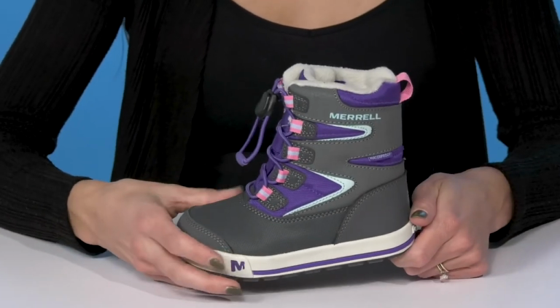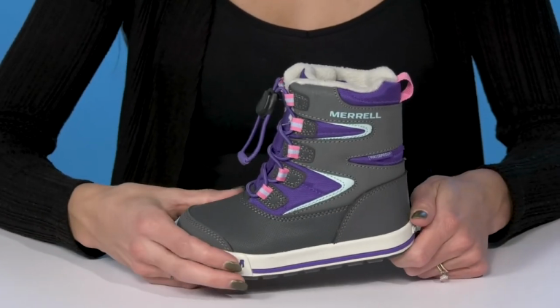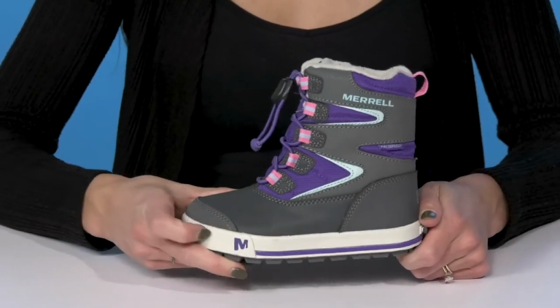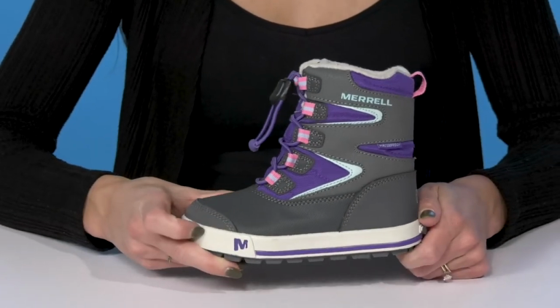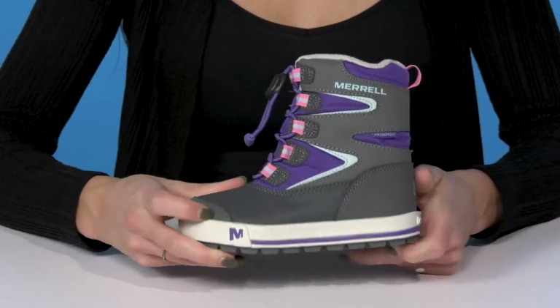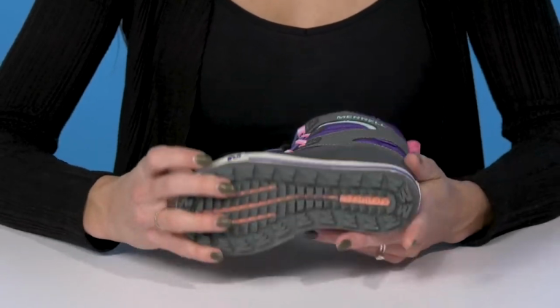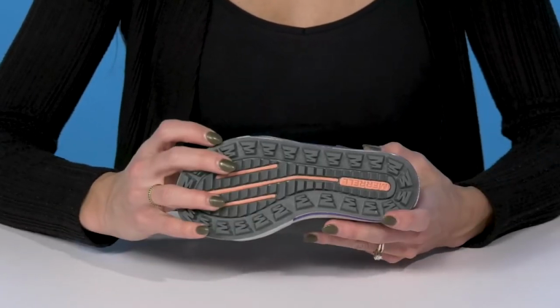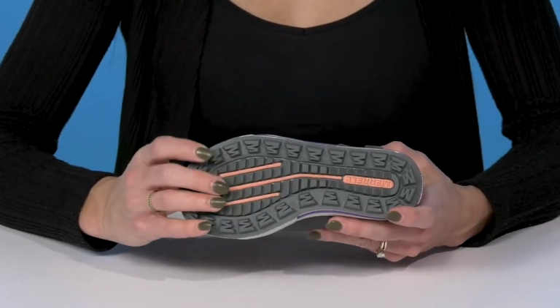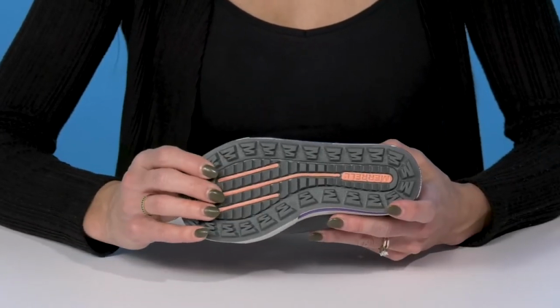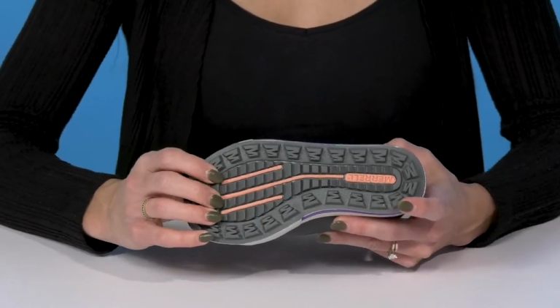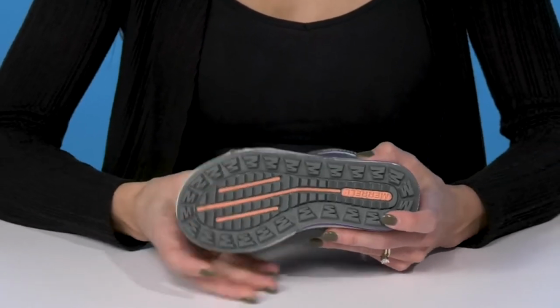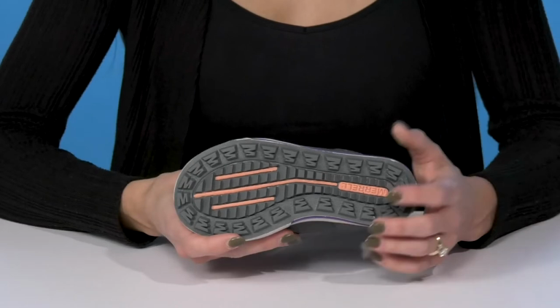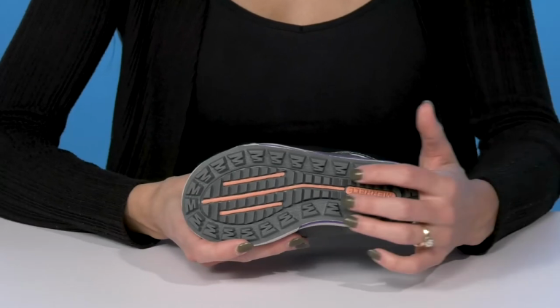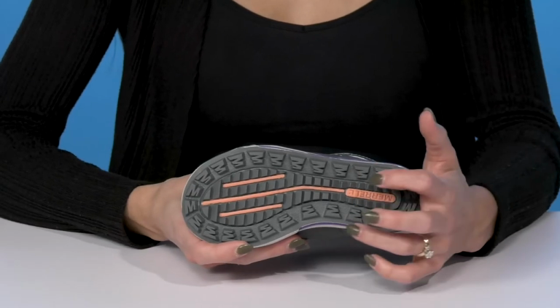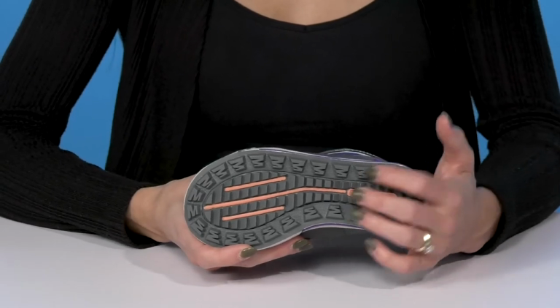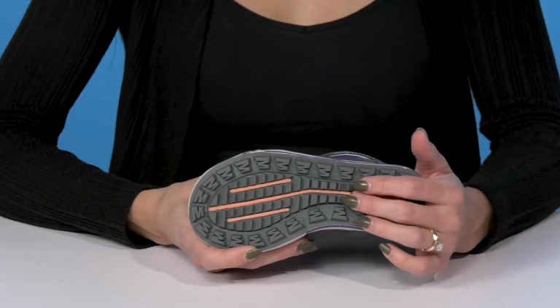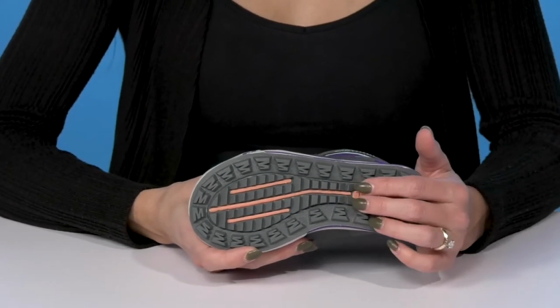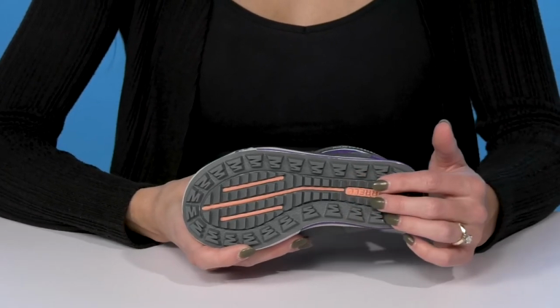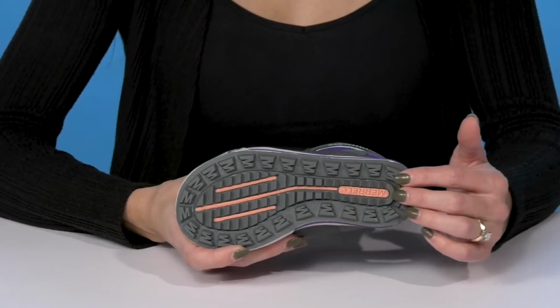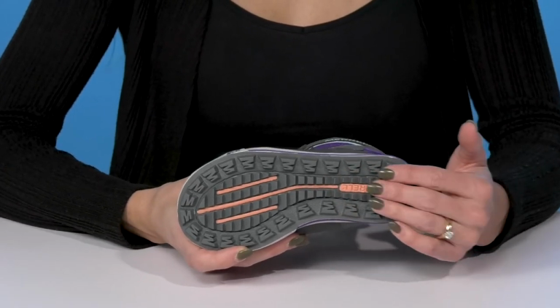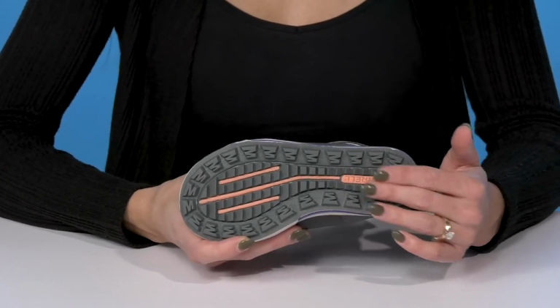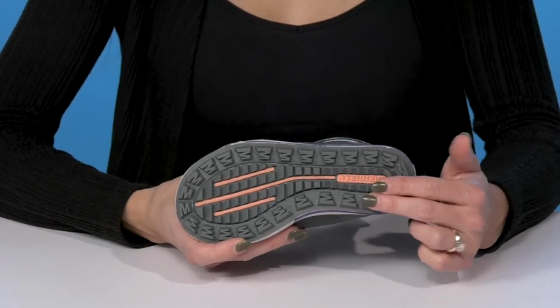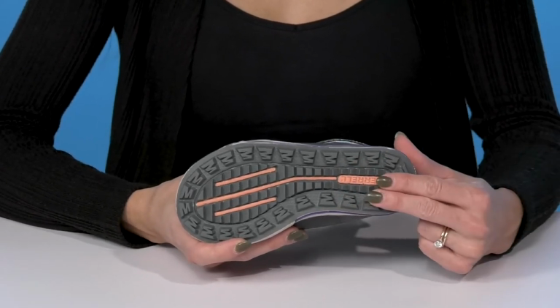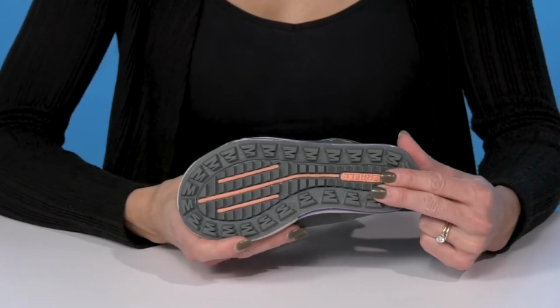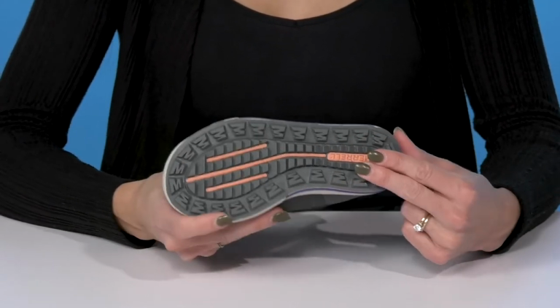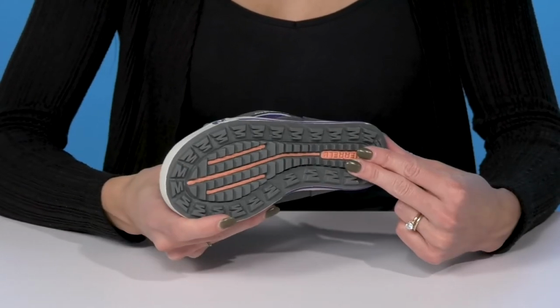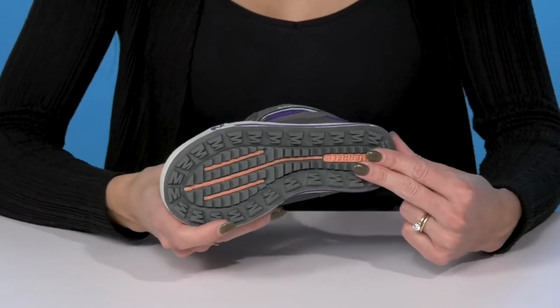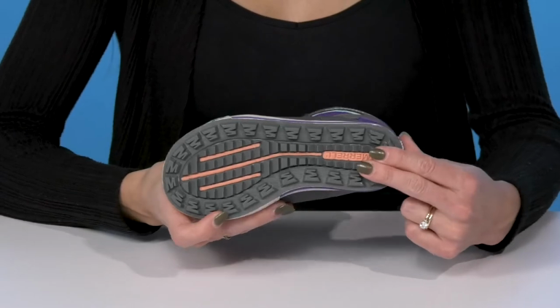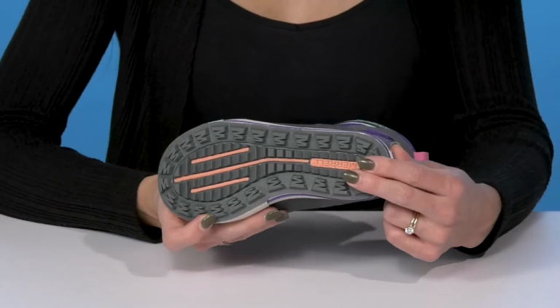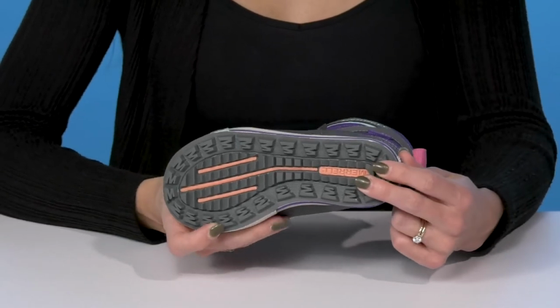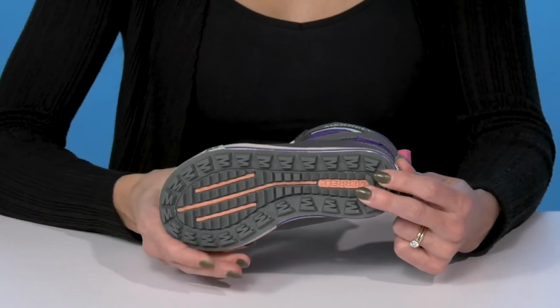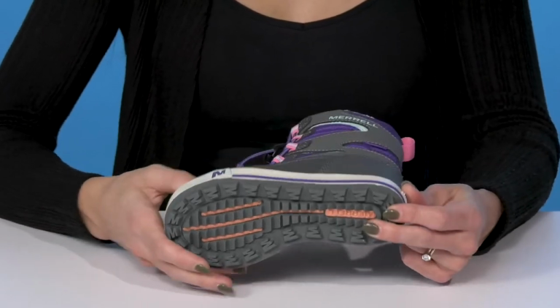They have a casual midsole with a cool outsole. It has these deep grooves and lugs, so that's going to provide your little one a lot of traction, even if it's on a wet or icy surface.